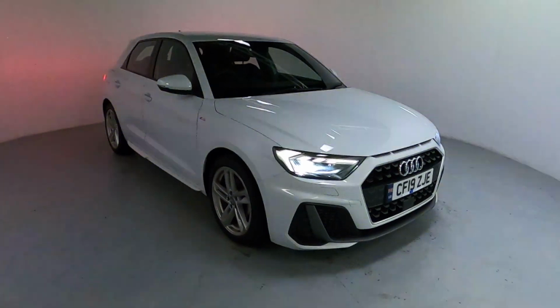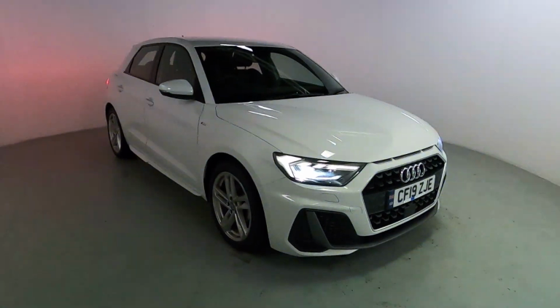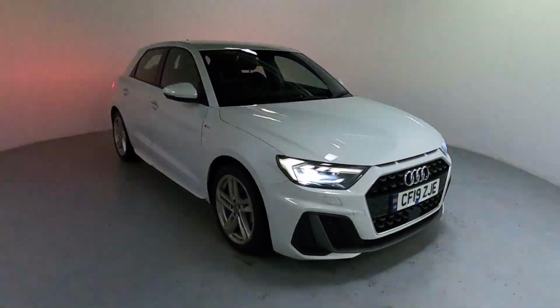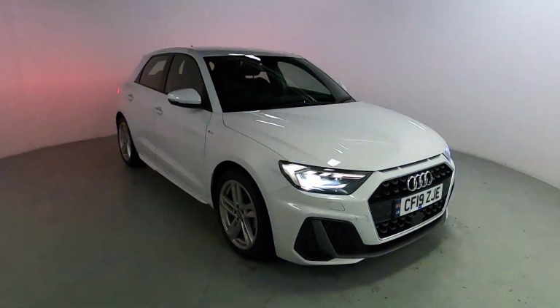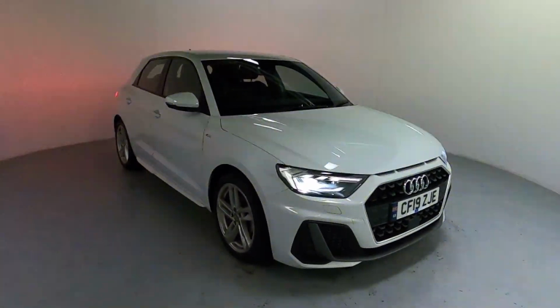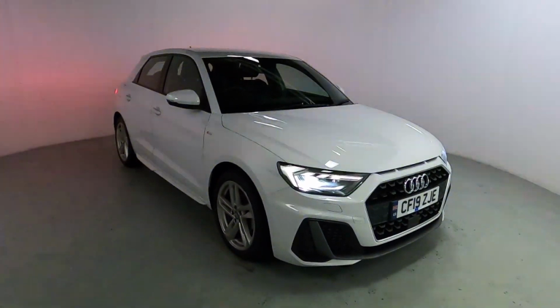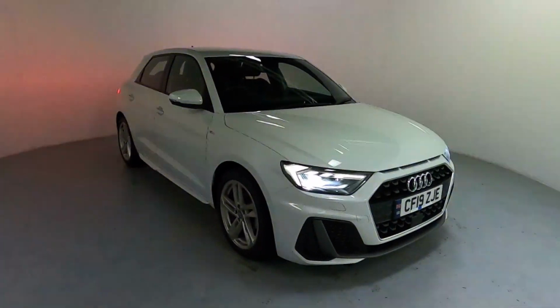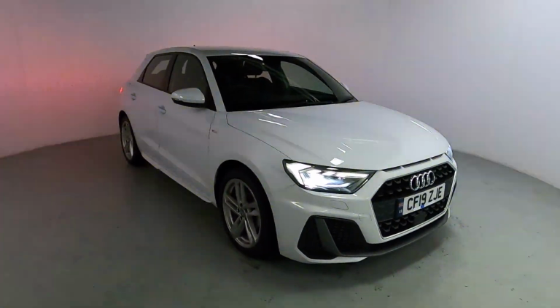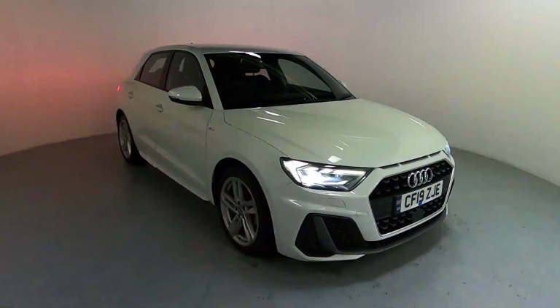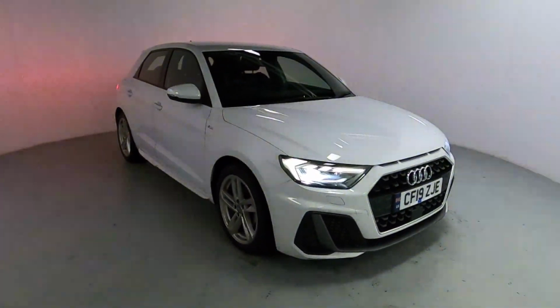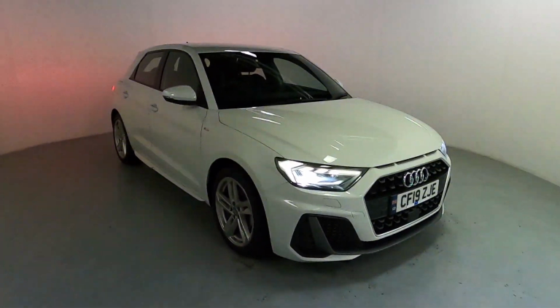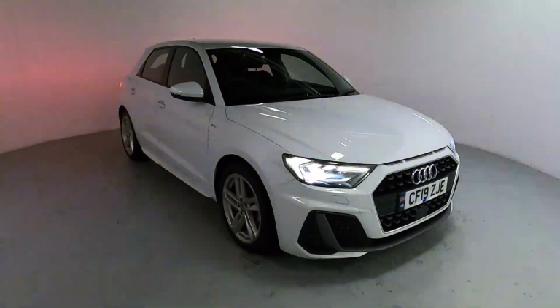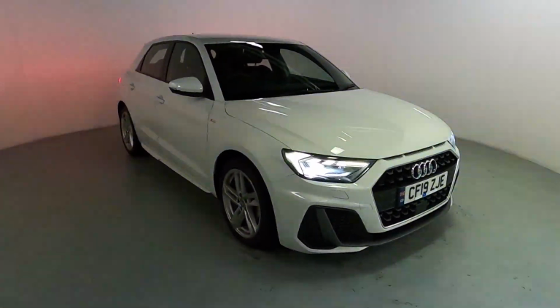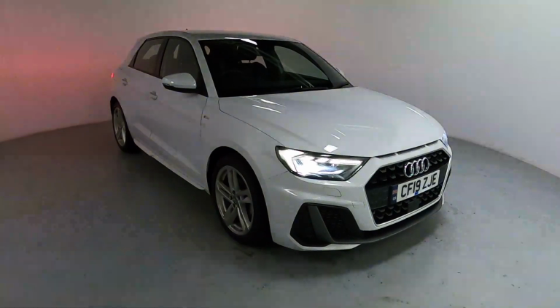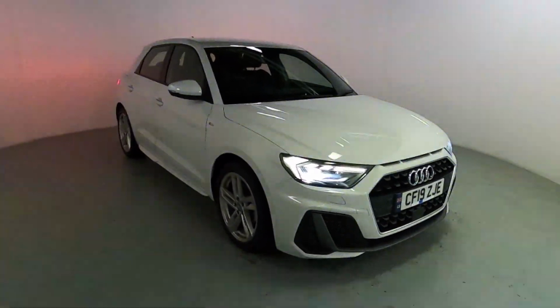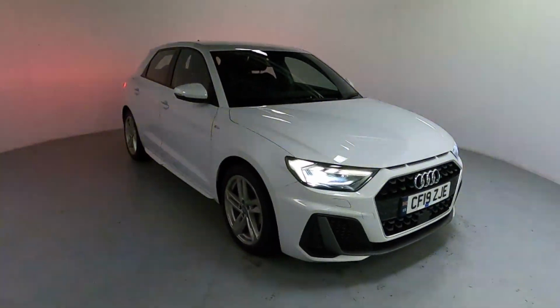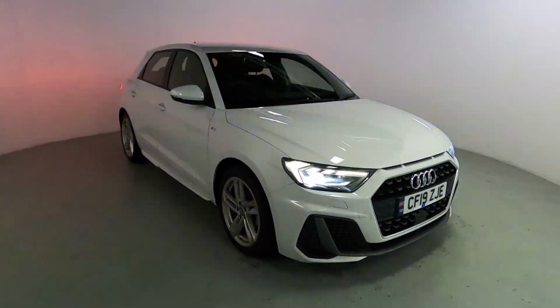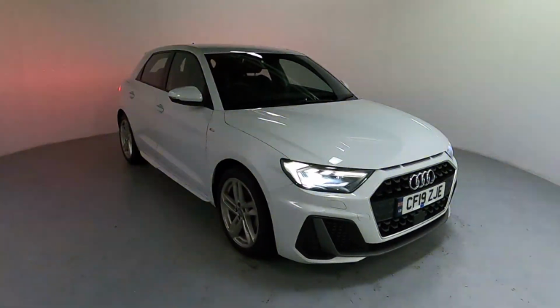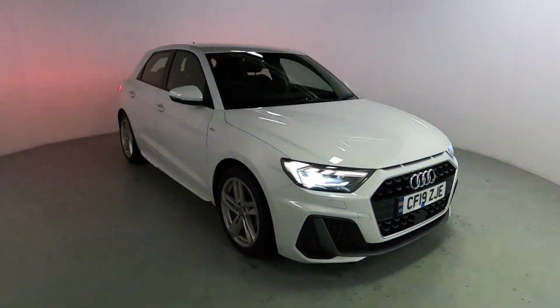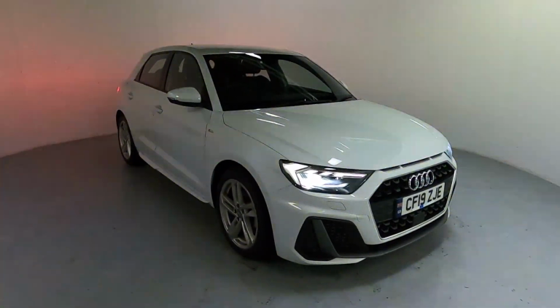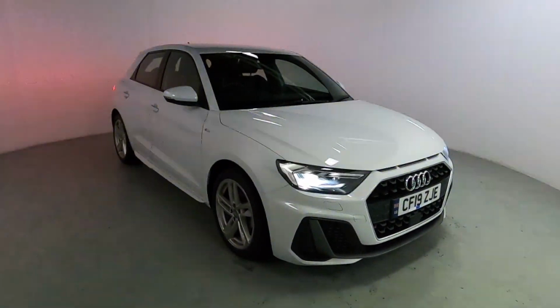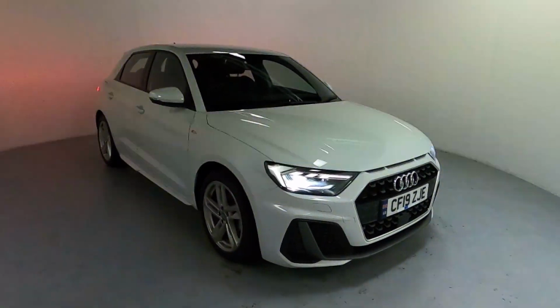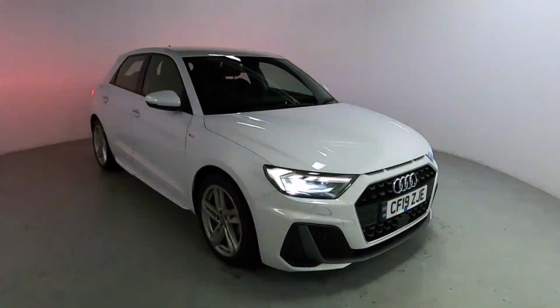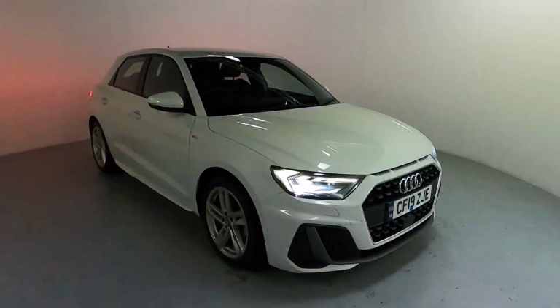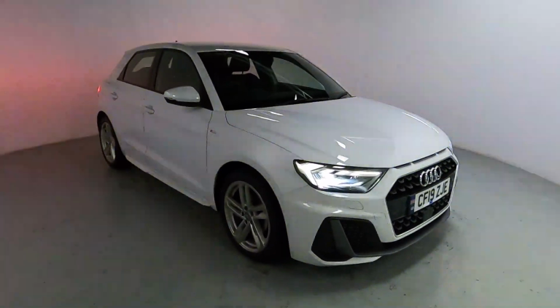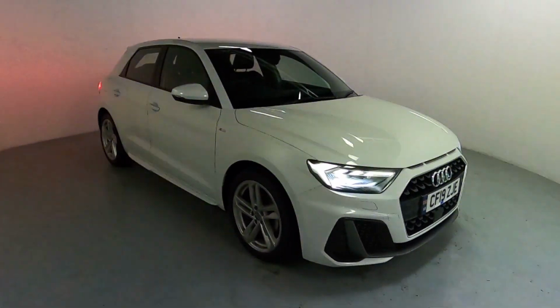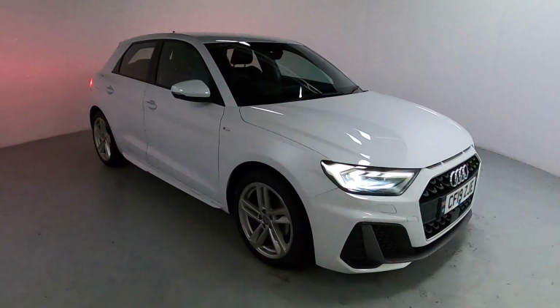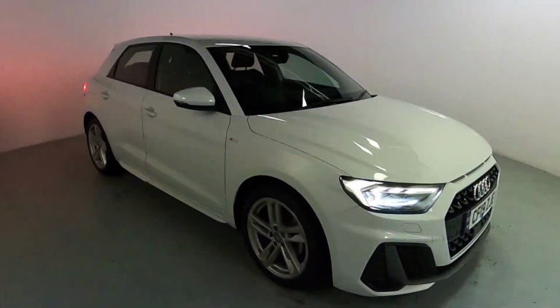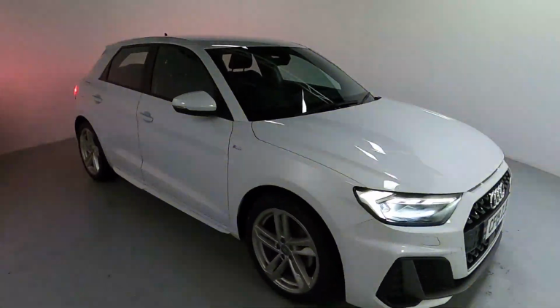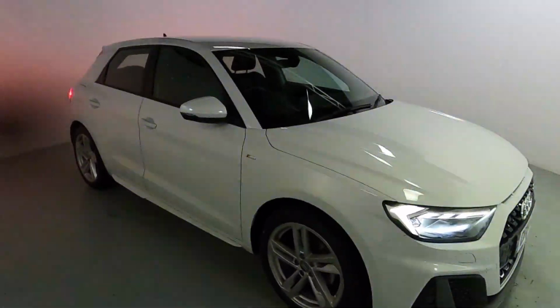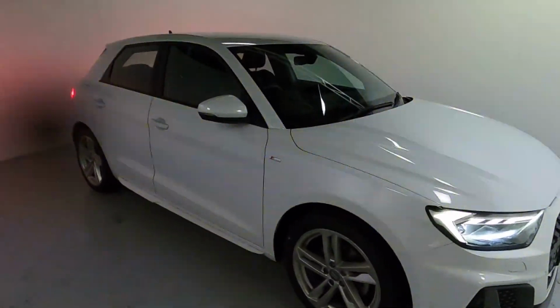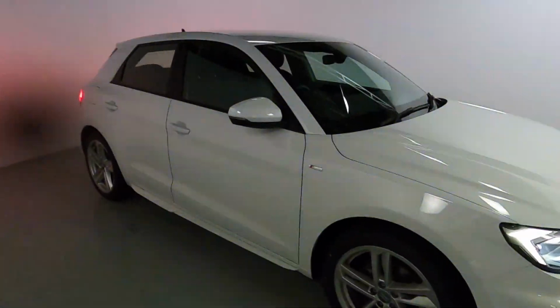Welcome to LMC. Today we're taking a look at this Audi A1 Sportback 30 TFSI S-Line. It's got a 1 litre petrol engine with a manual gearbox and it's on 22,313 miles. Nice little car, finished off in ice white.